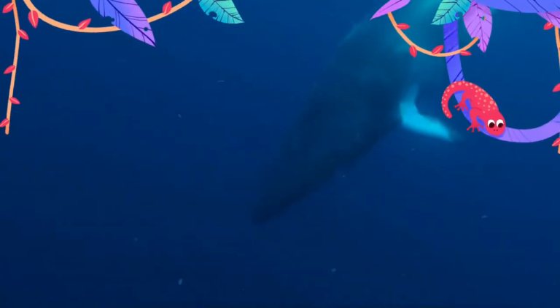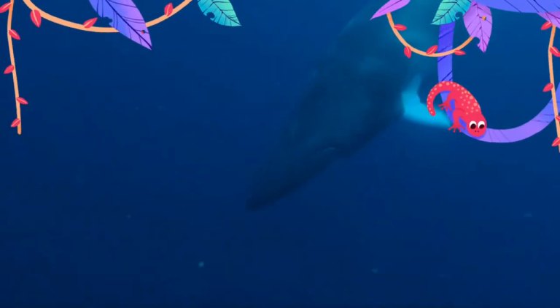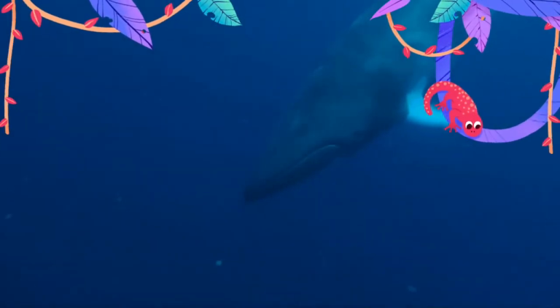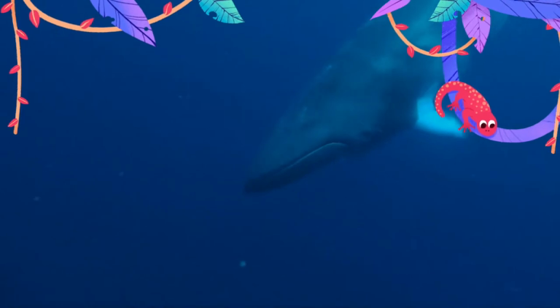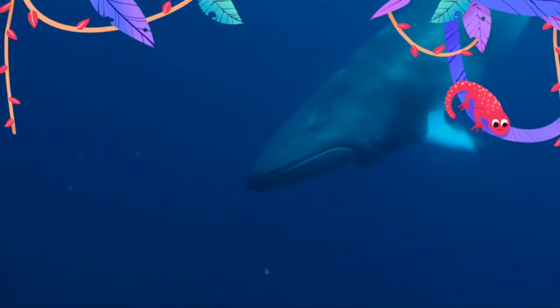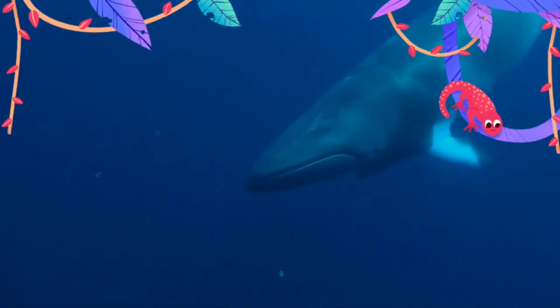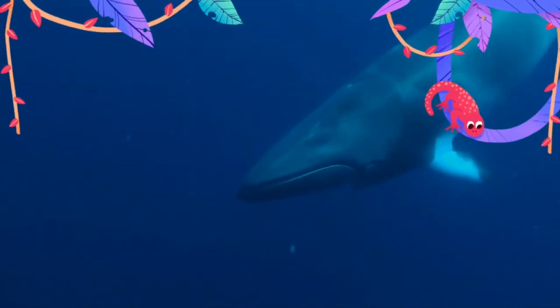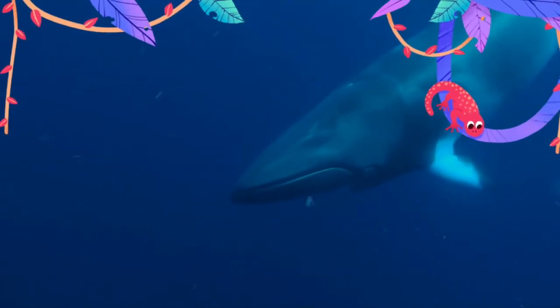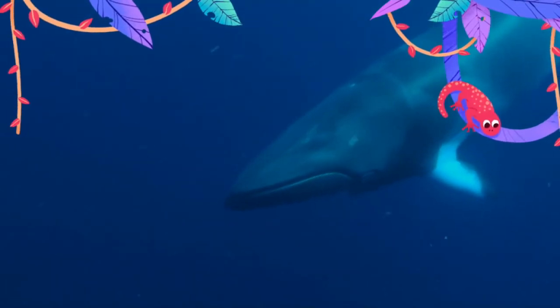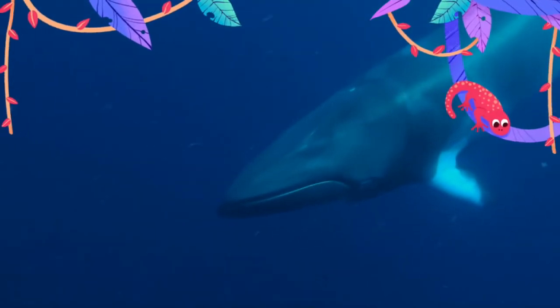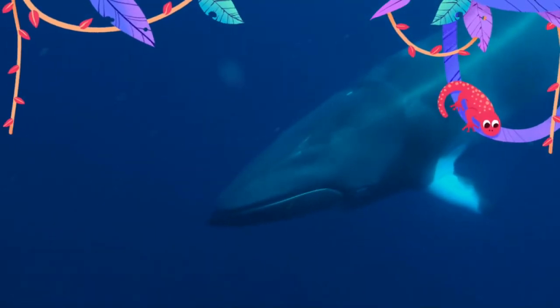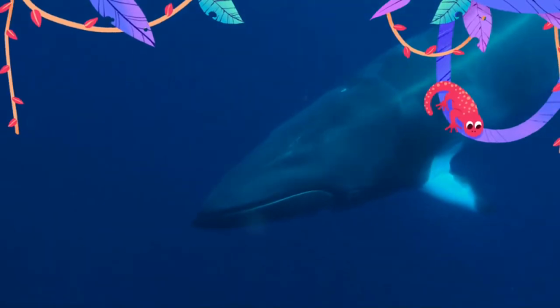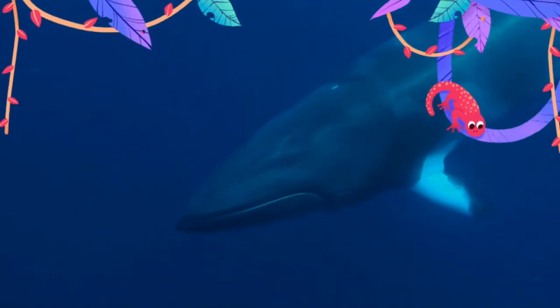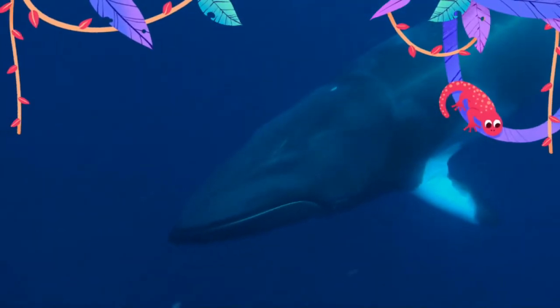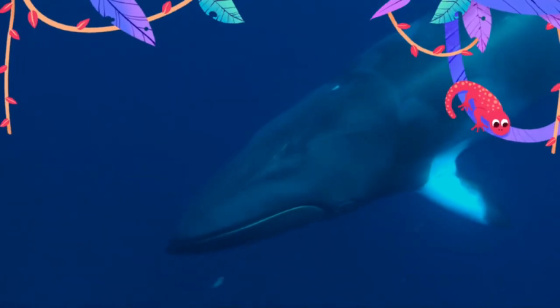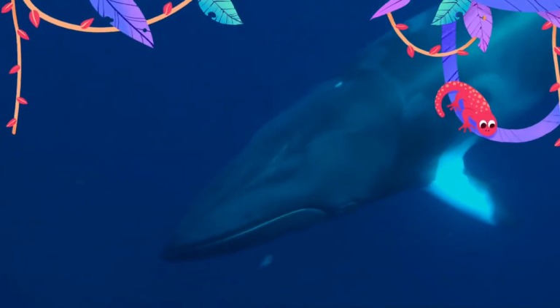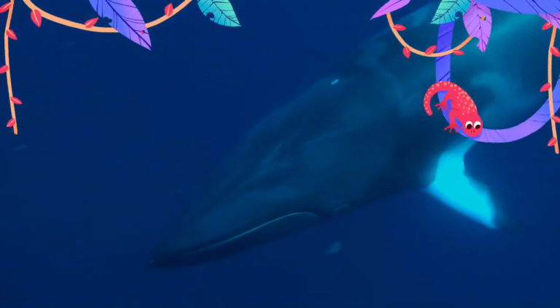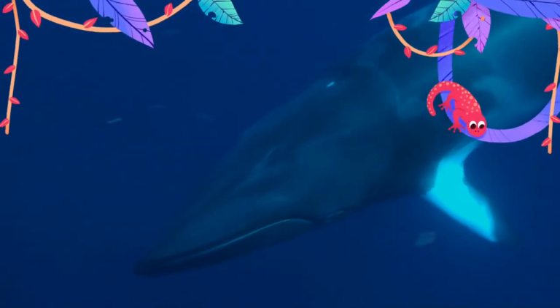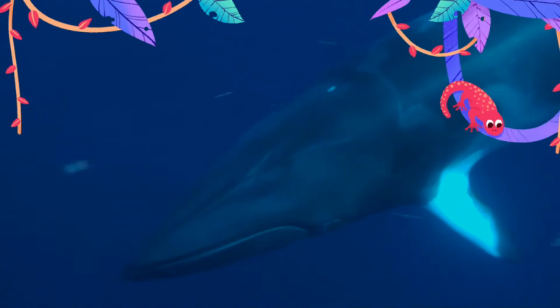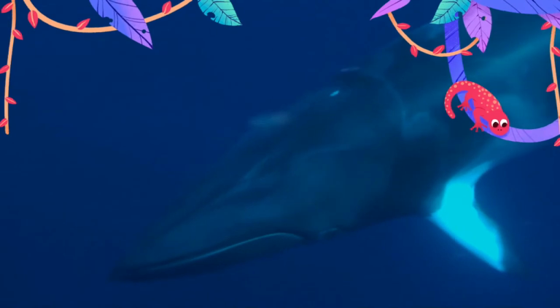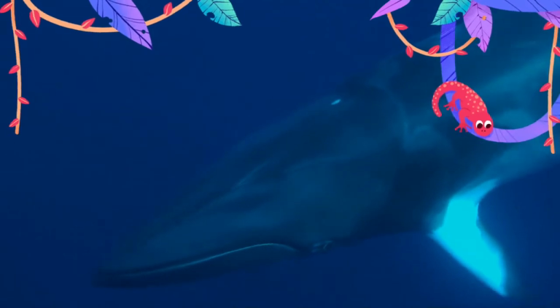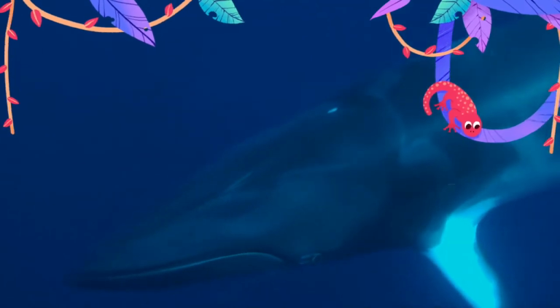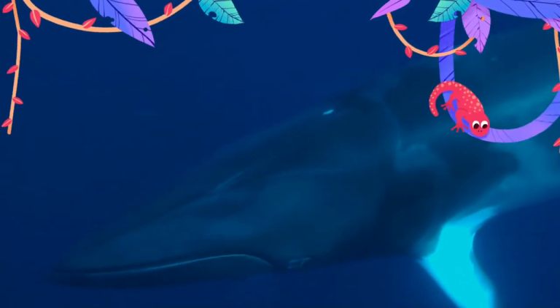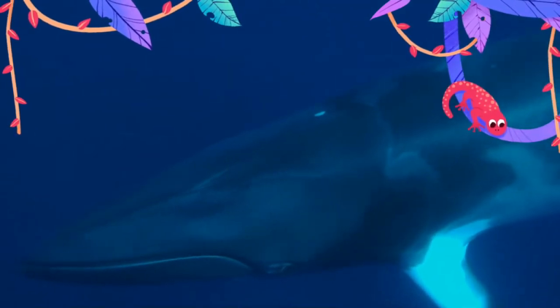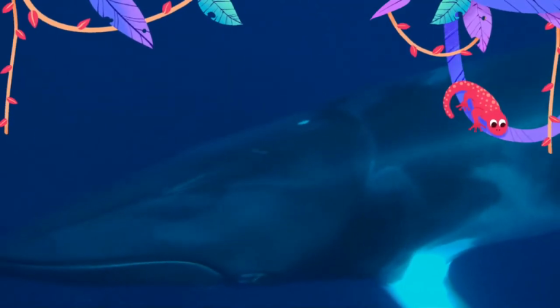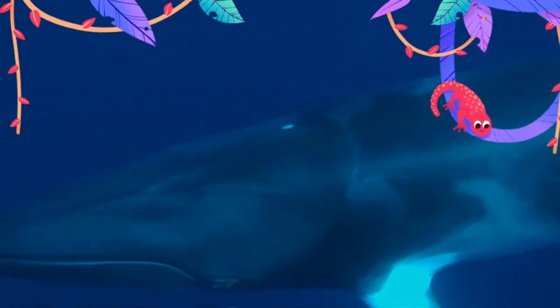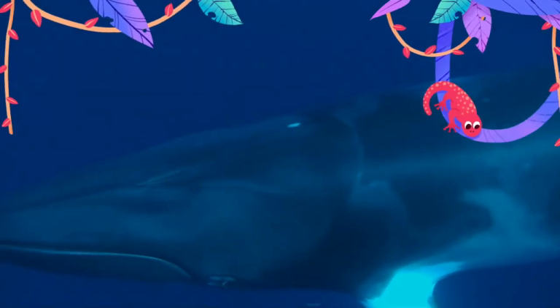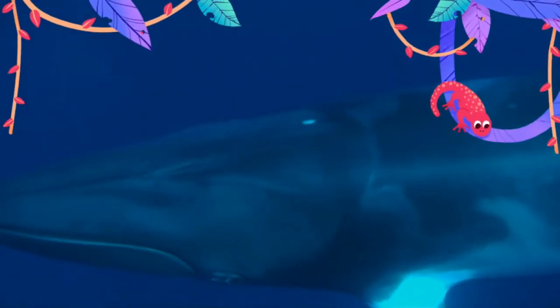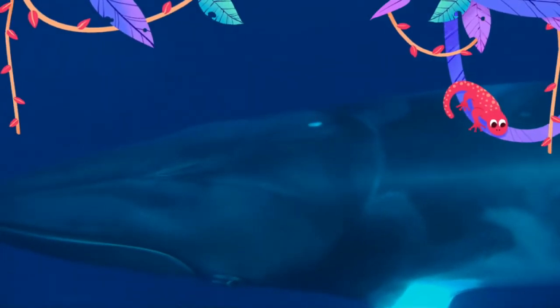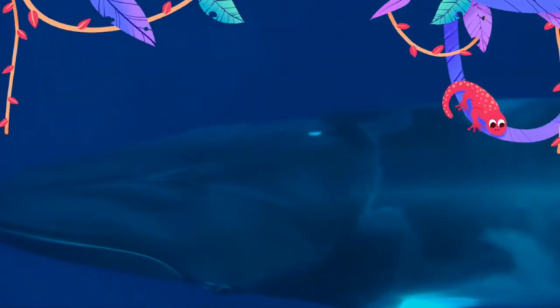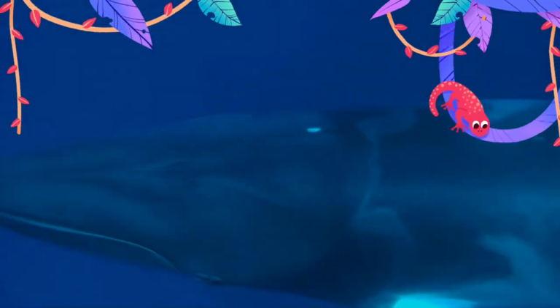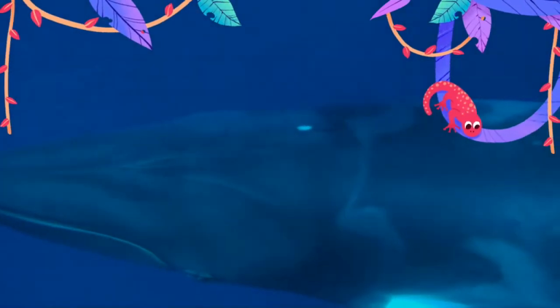Most of the length of the back, including the dorsal fin and blowholes, appears at once when the whale surfaces to breathe. Minke whales typically live for 30 to 50 years.